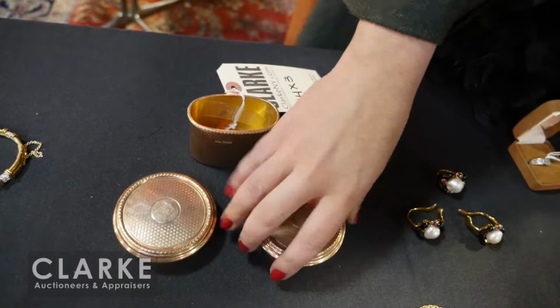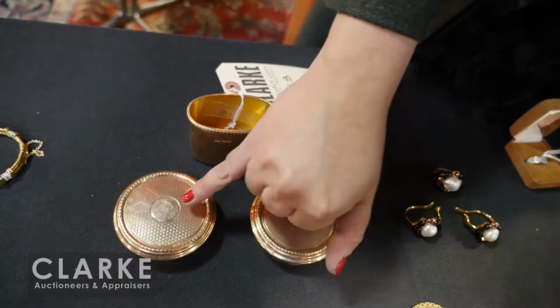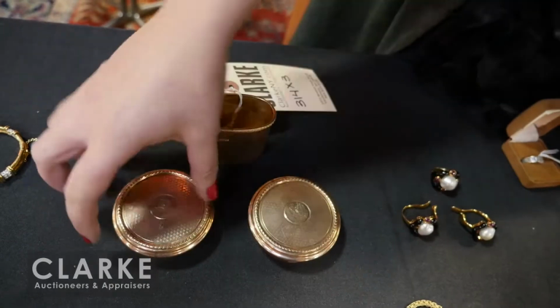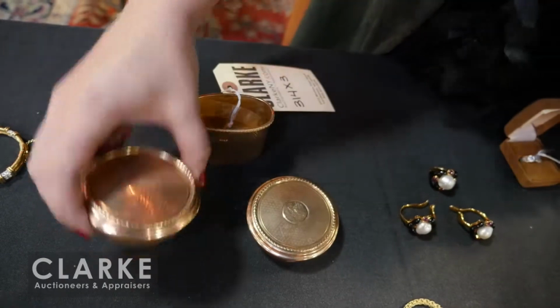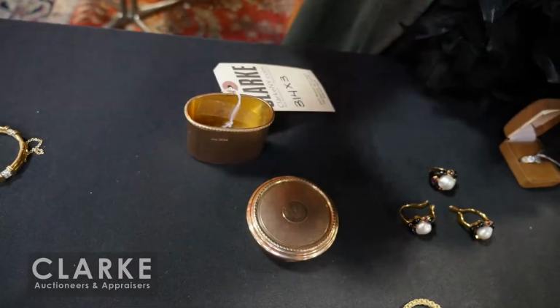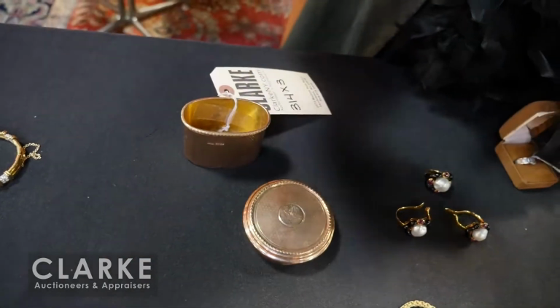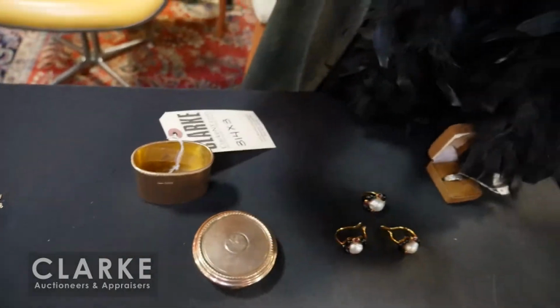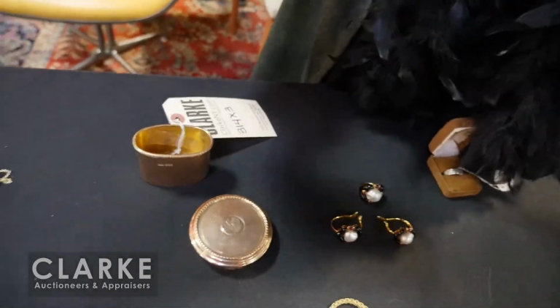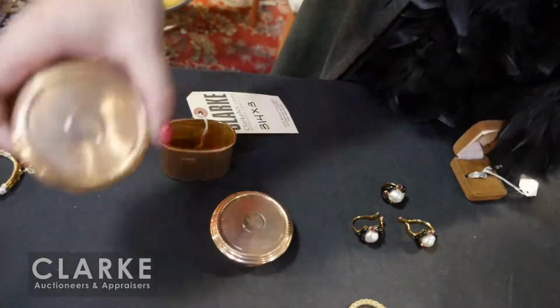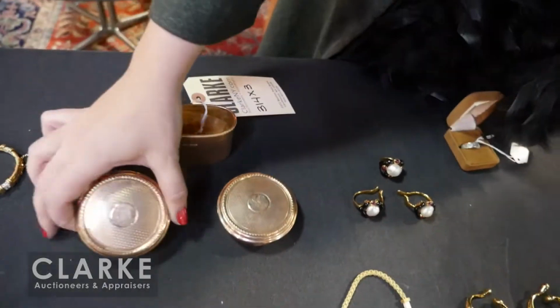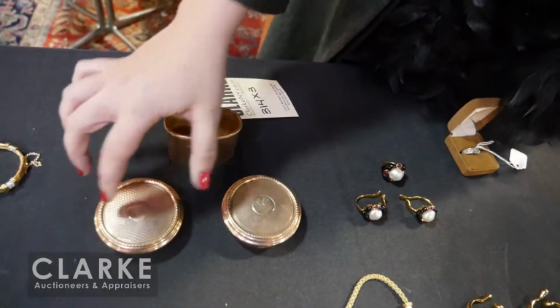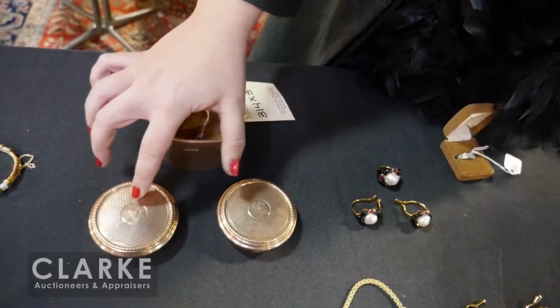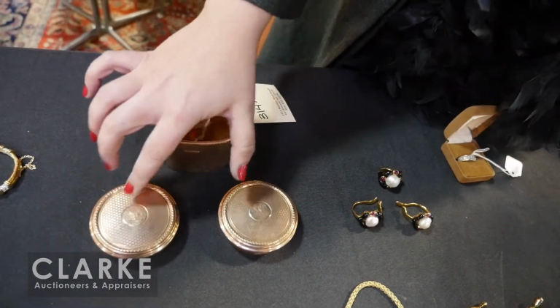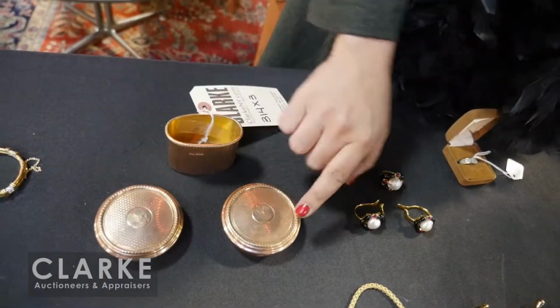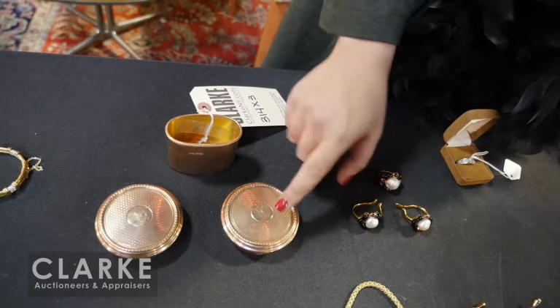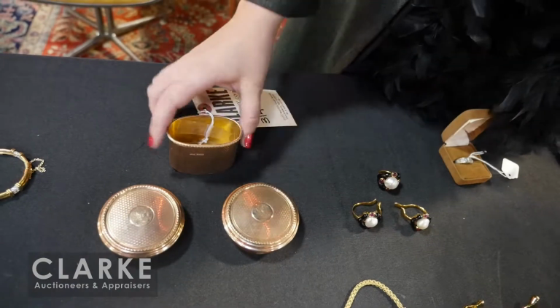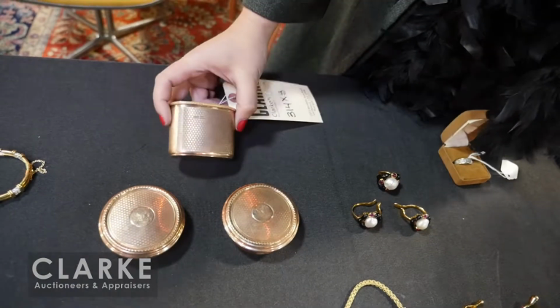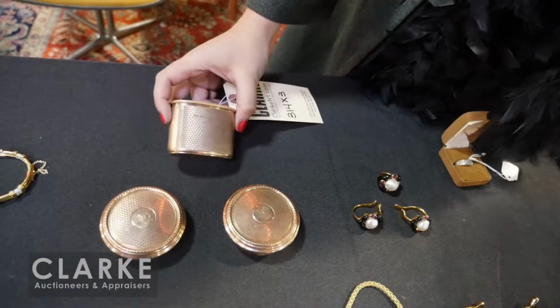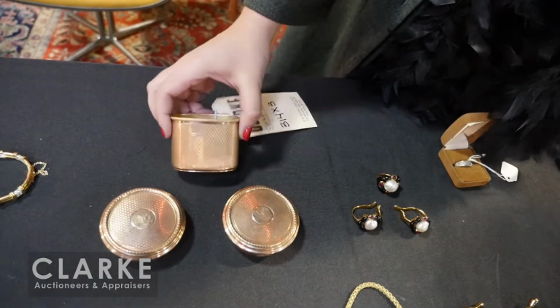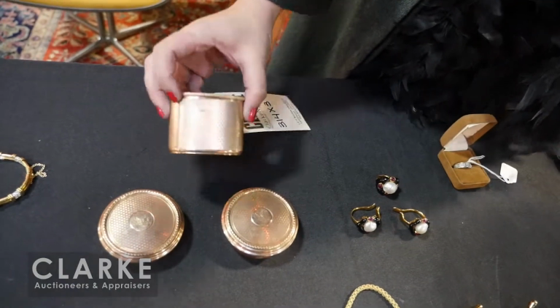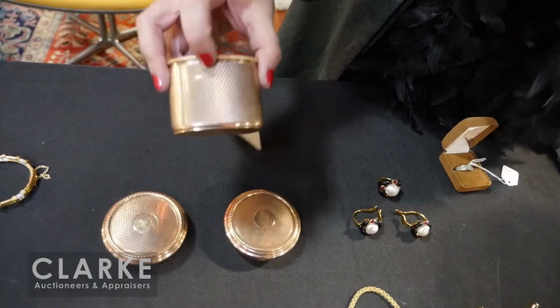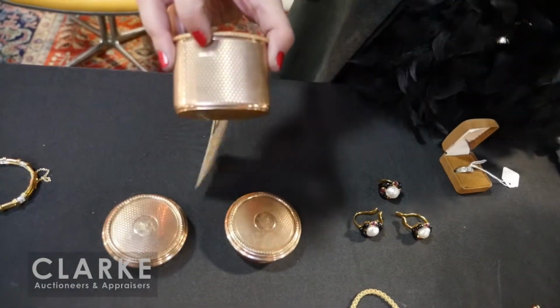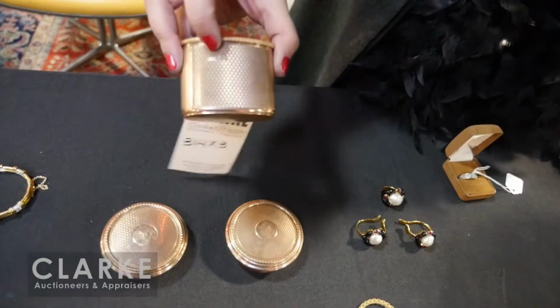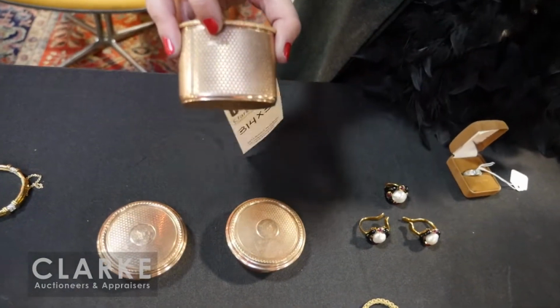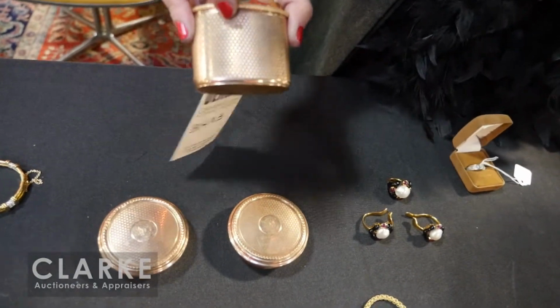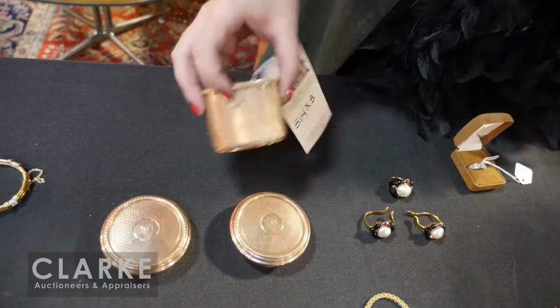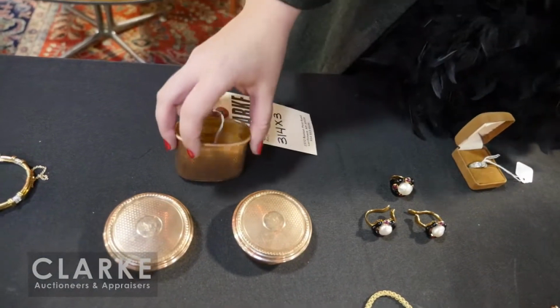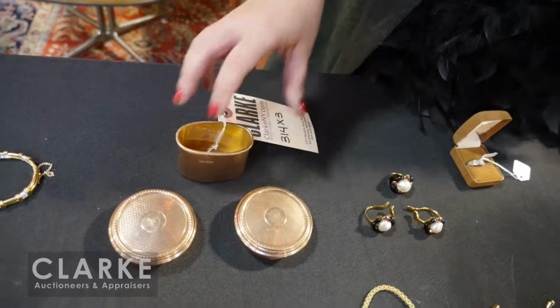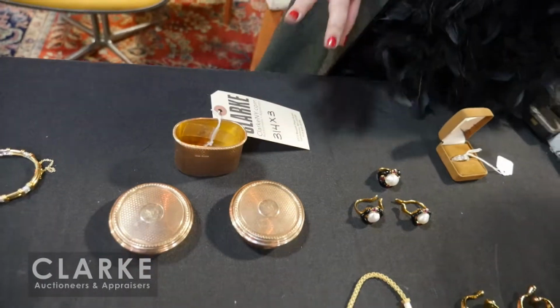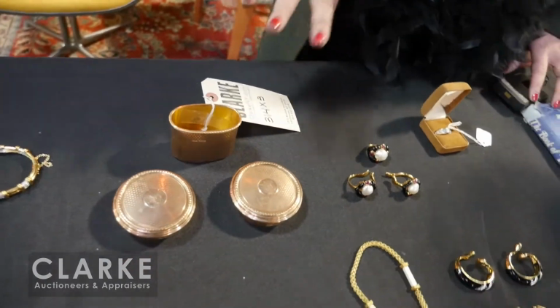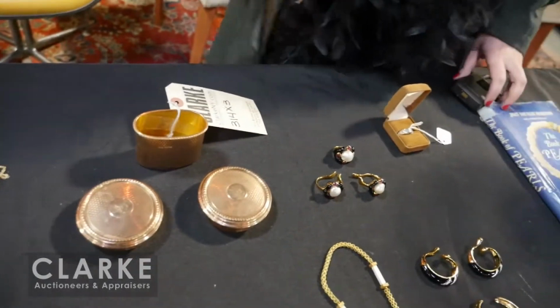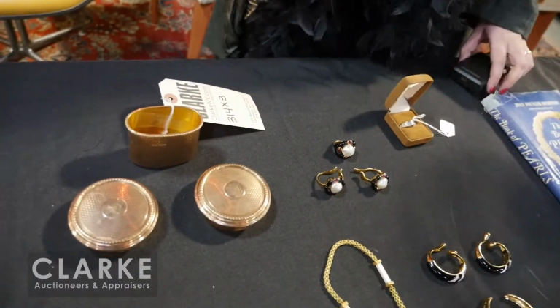A three-piece nine-karat English gold set — these were the lids to vanity jars, with a little familial crest or design. Three-piece set, all stamped. All the information is available online, estimated at two to three thousand.